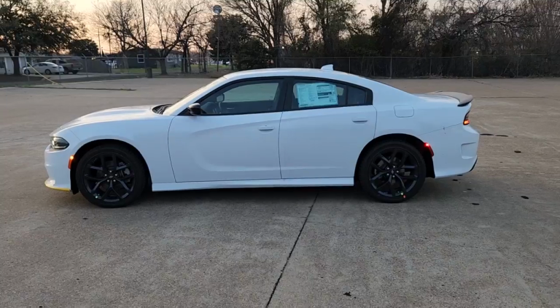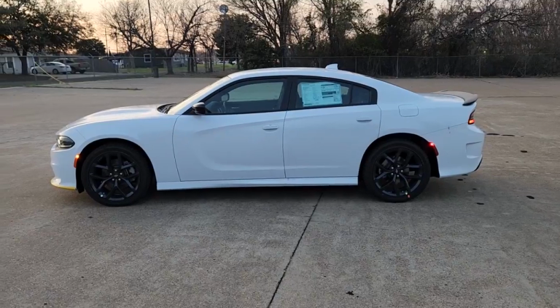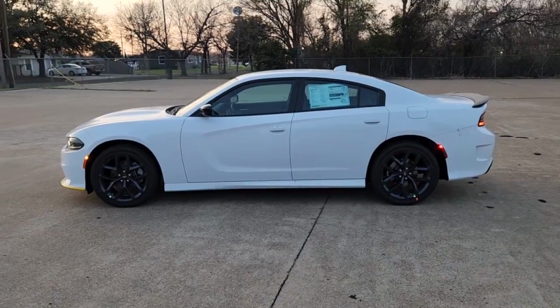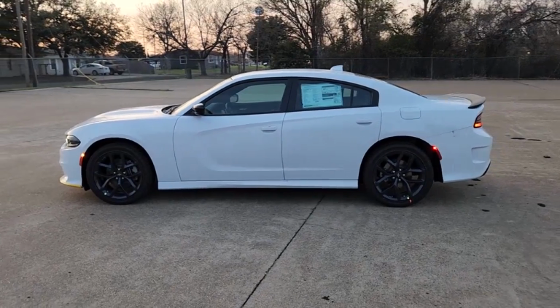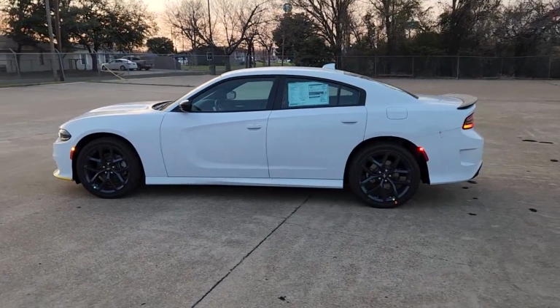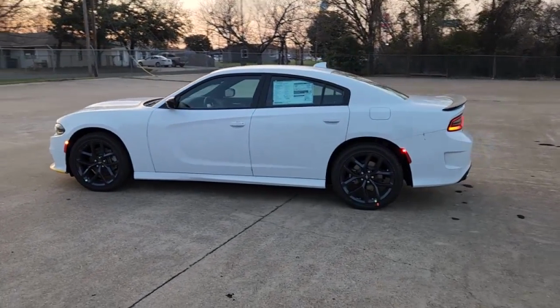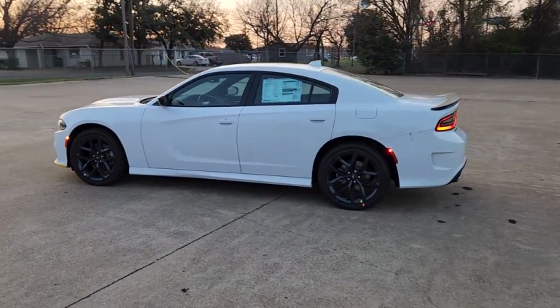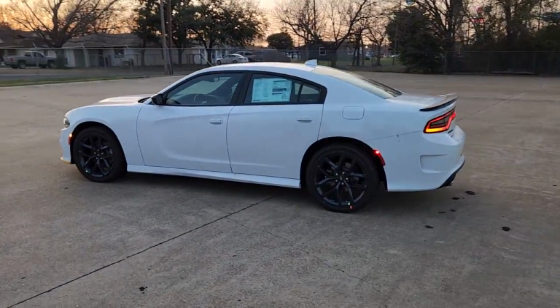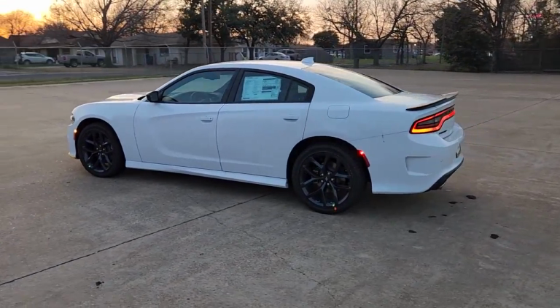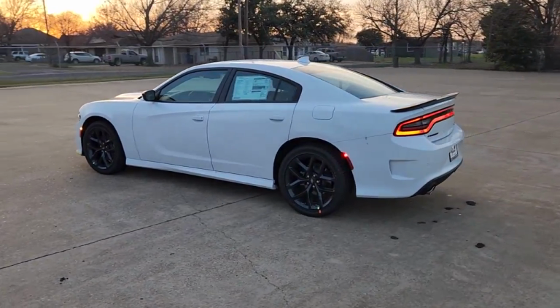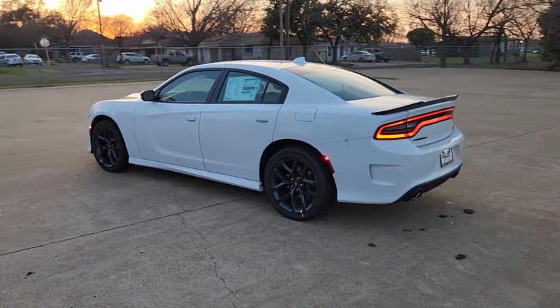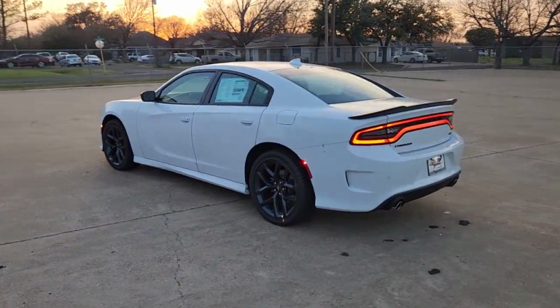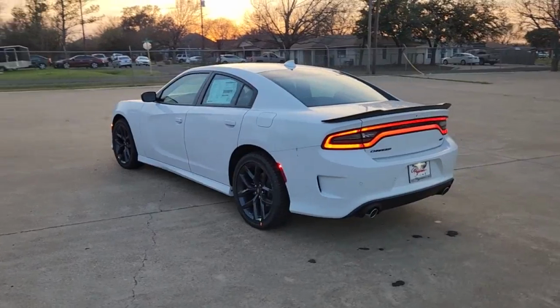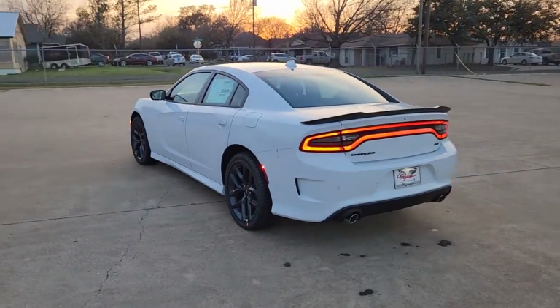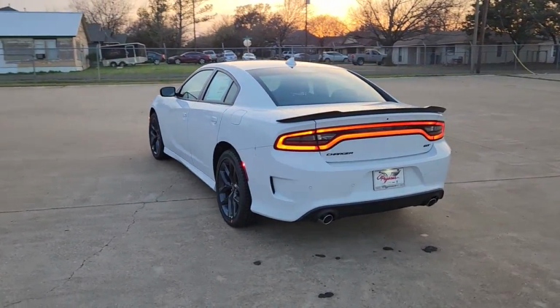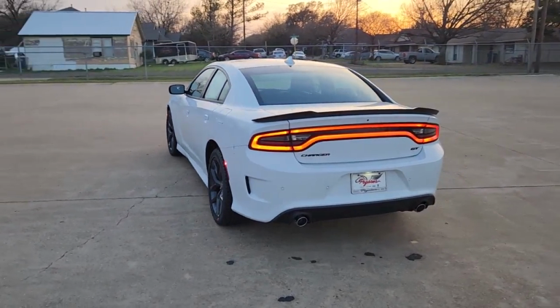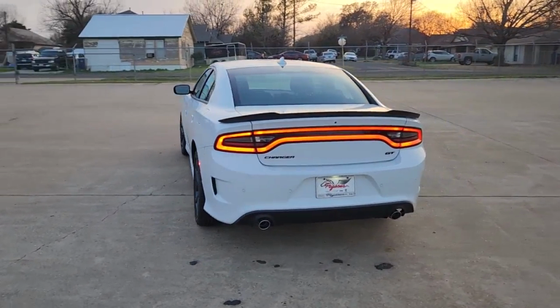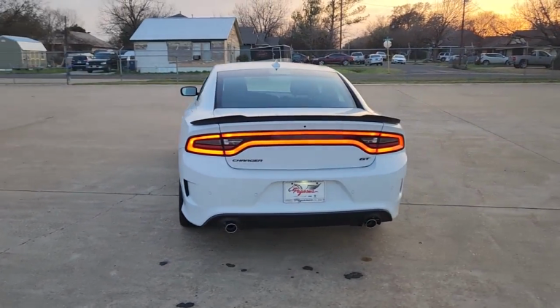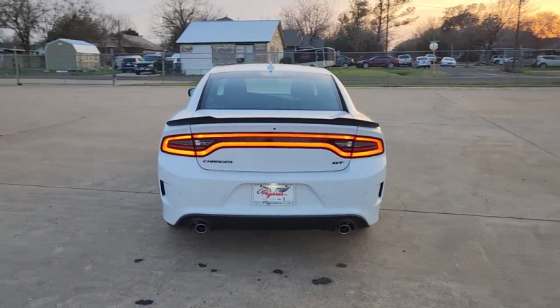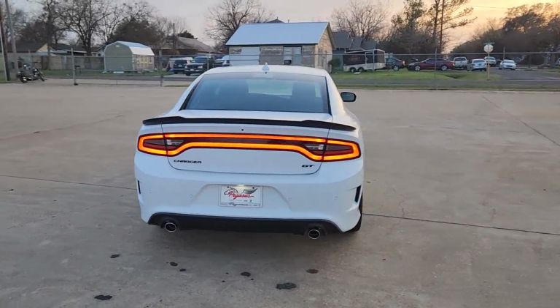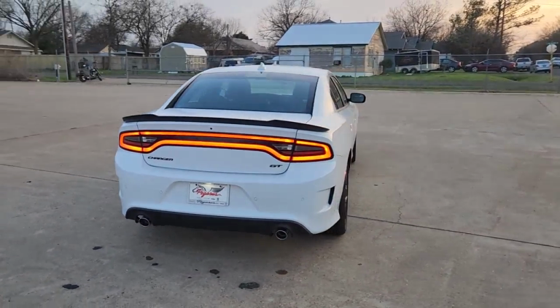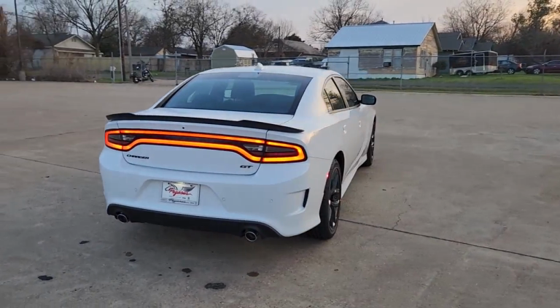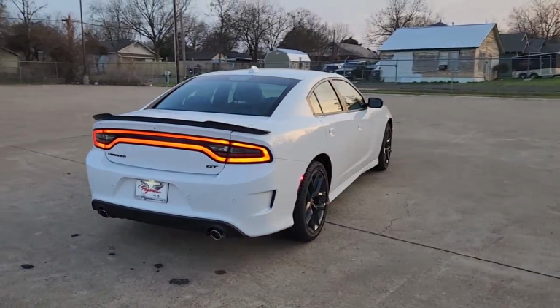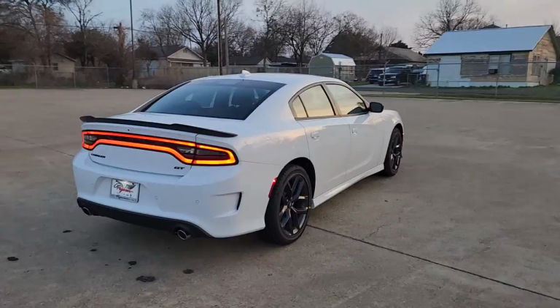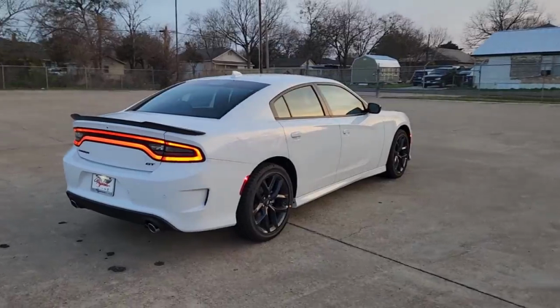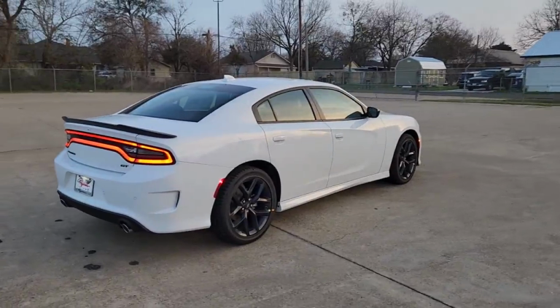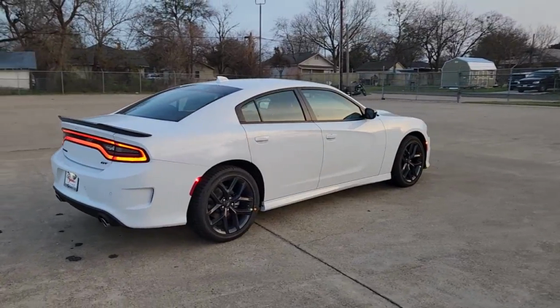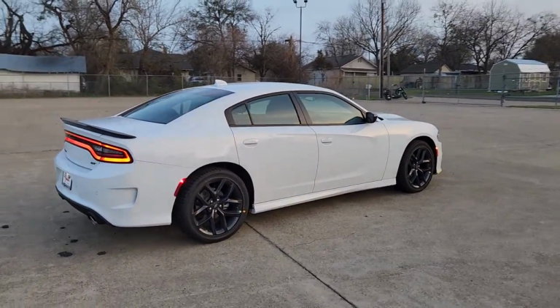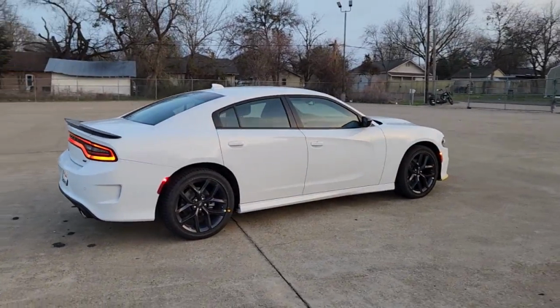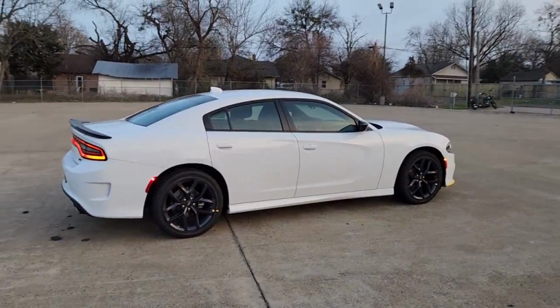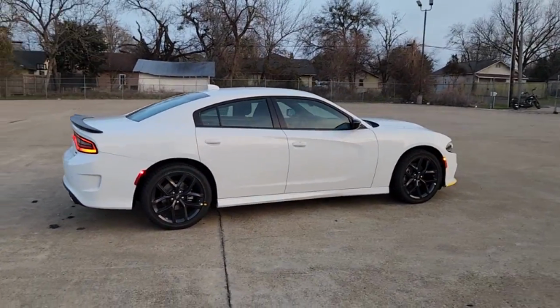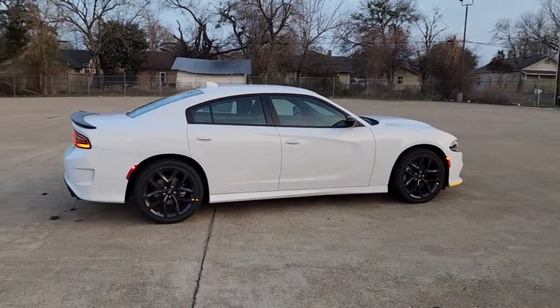Enjoy the view of this 2023 Dodge Charger. Go bold or go home. The Charger packs aggressive athleticism and unexpected fuel efficiency into a driver-centered, family-friendly four-door package.